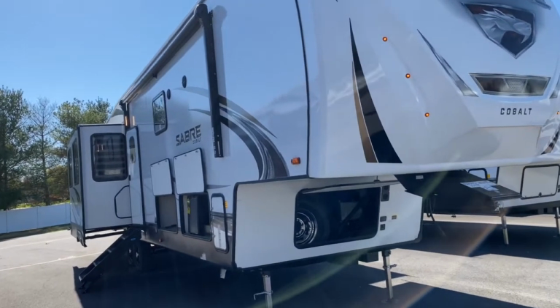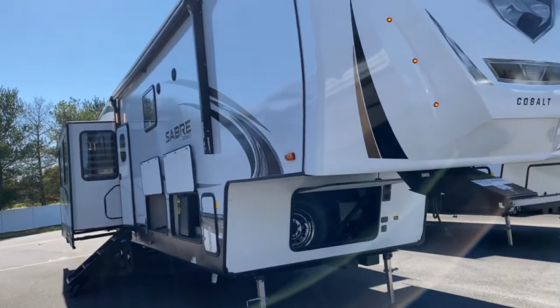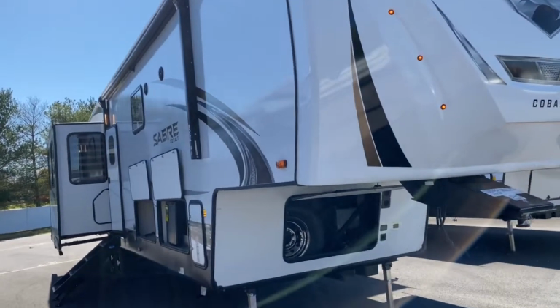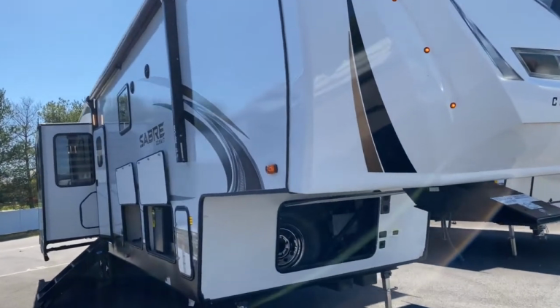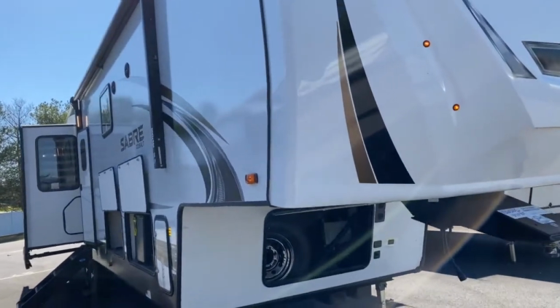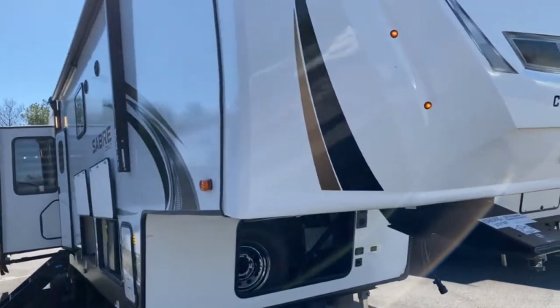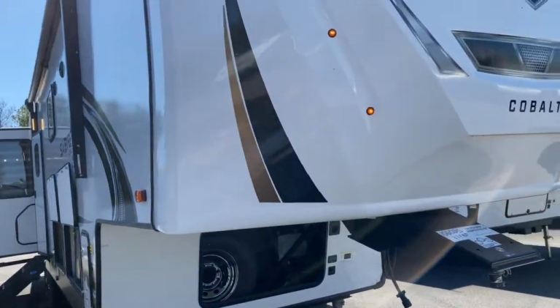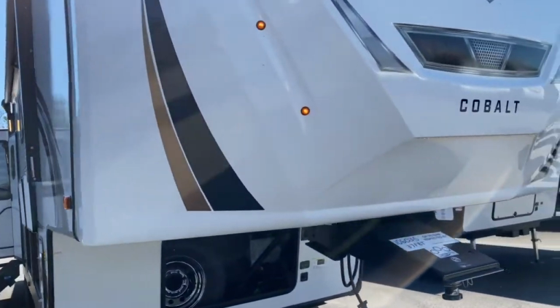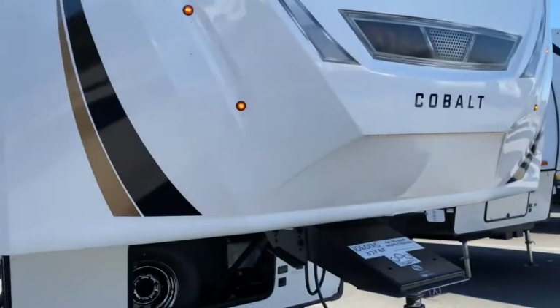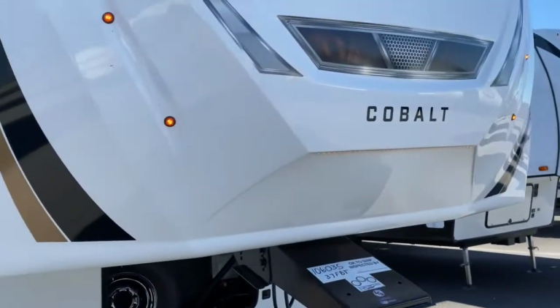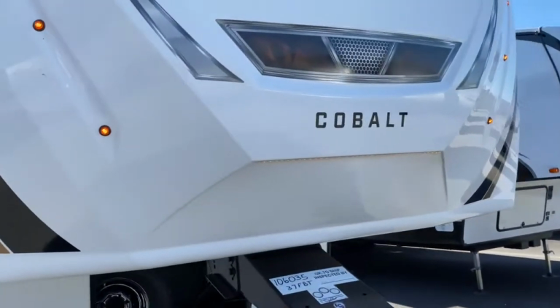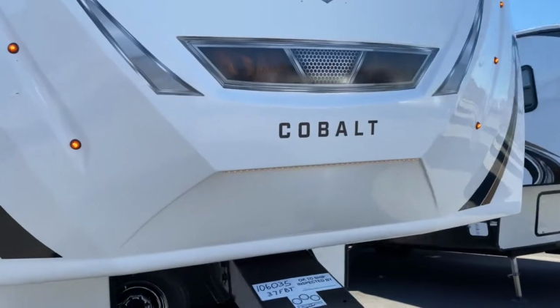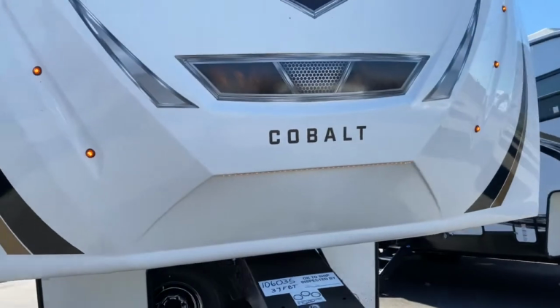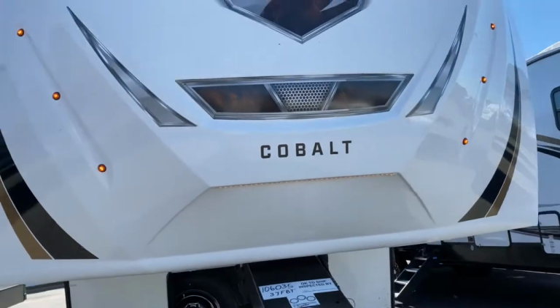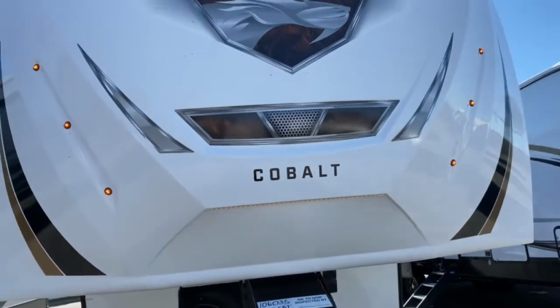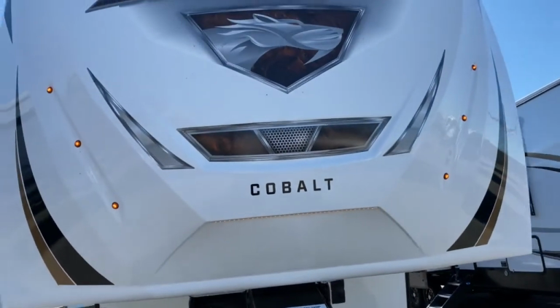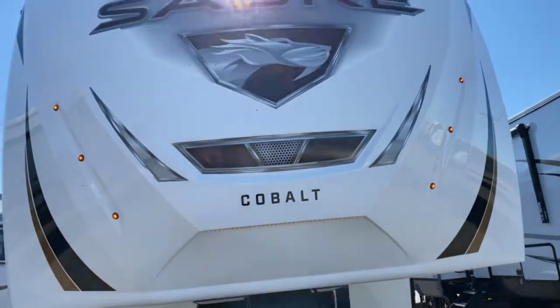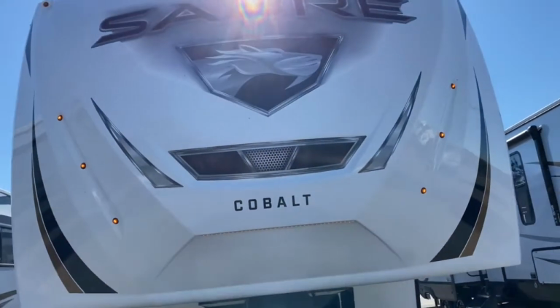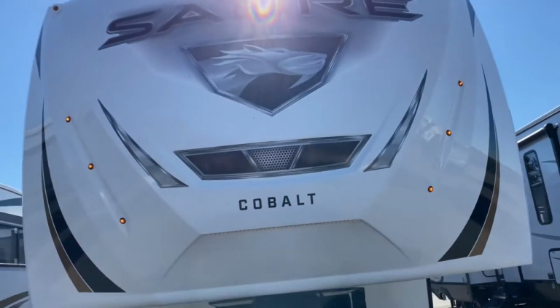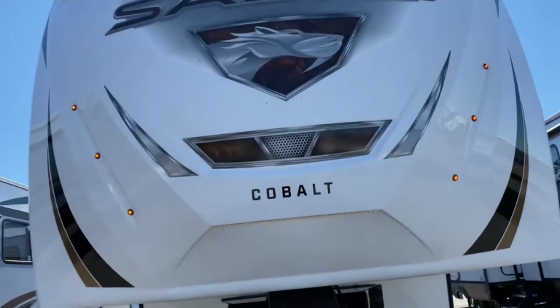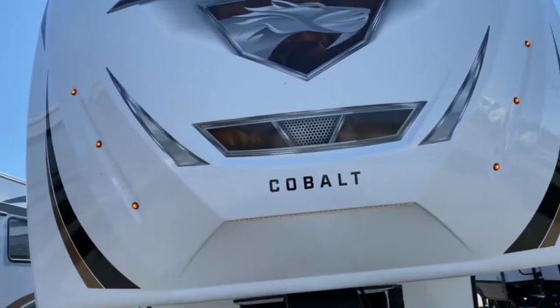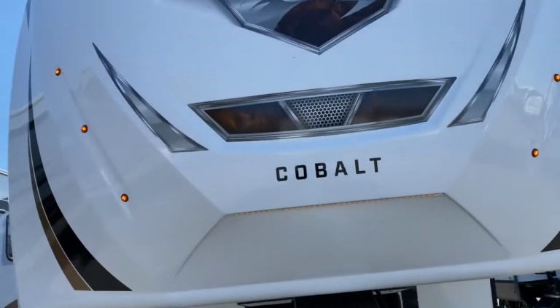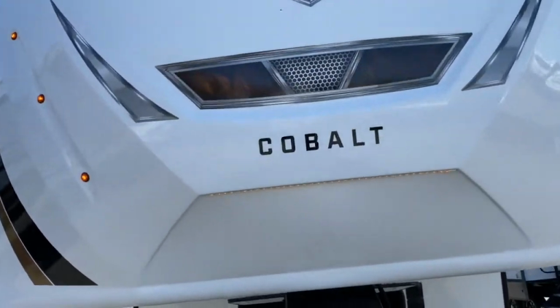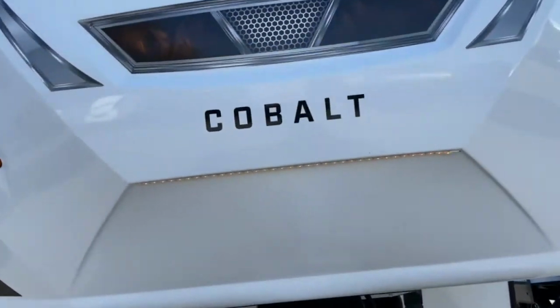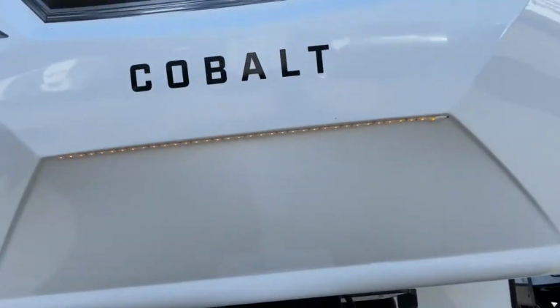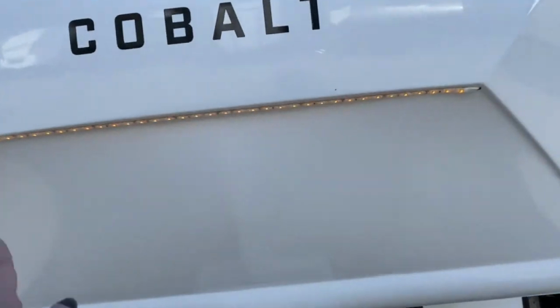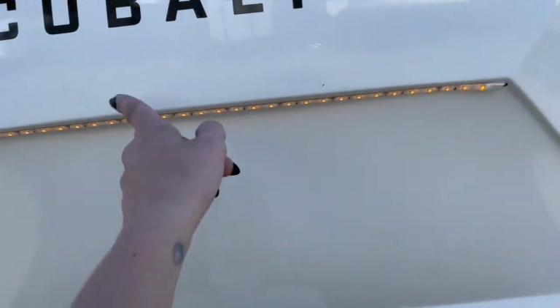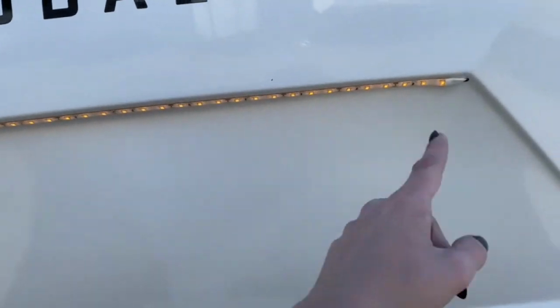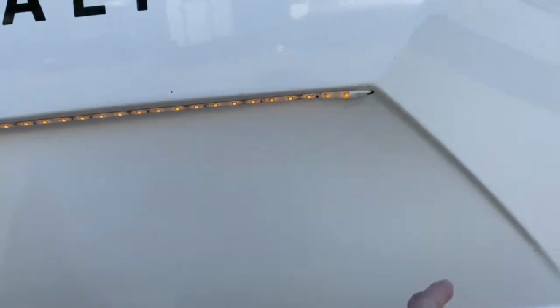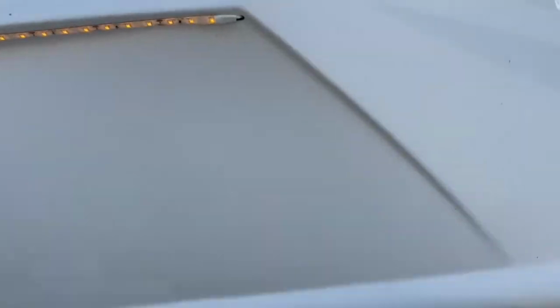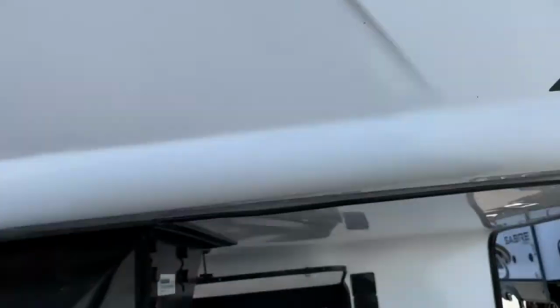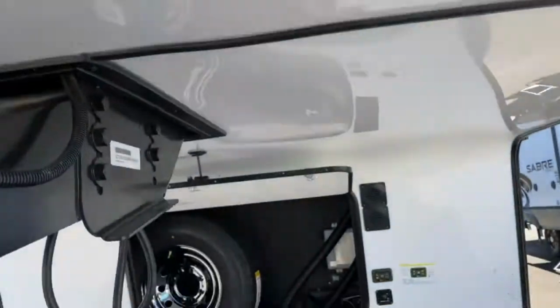We'll go ahead and start off right here on the front of the unit. You do have these nice docking lights. These help you back up at night, with the LED strip along the bottom here.